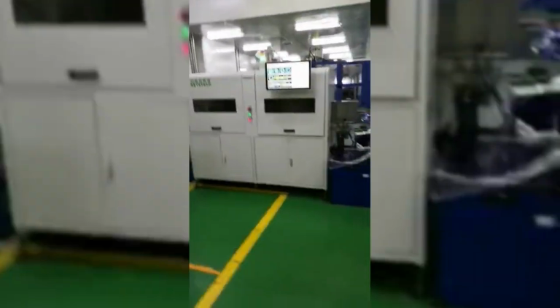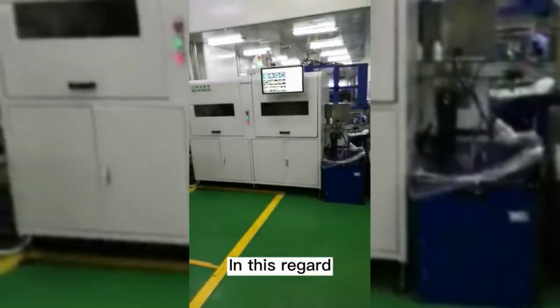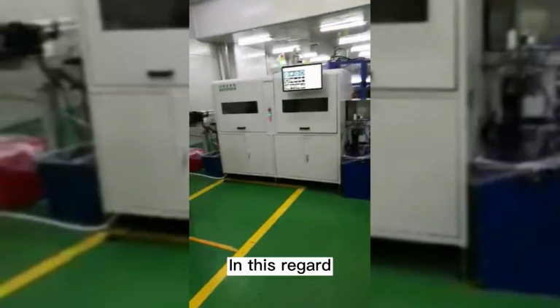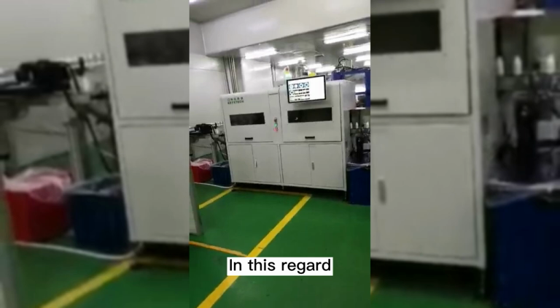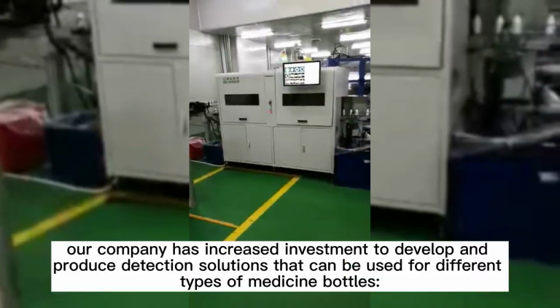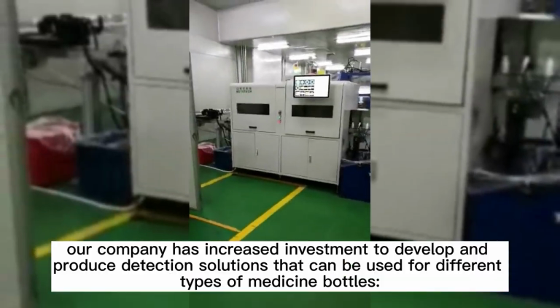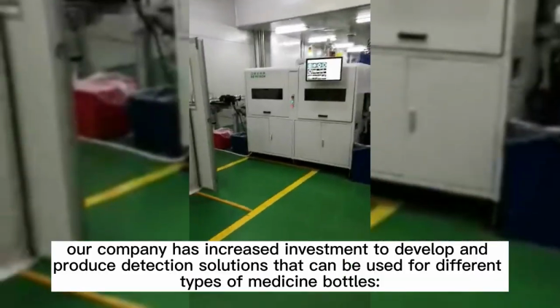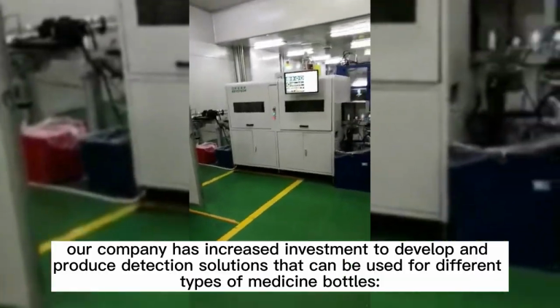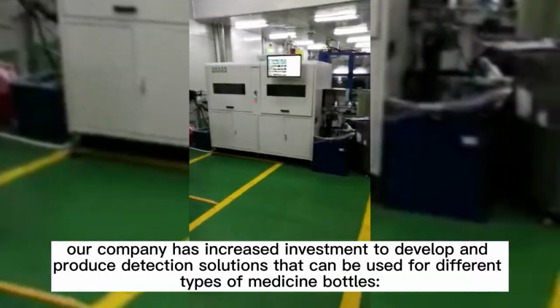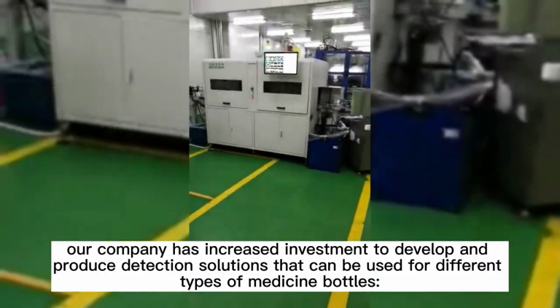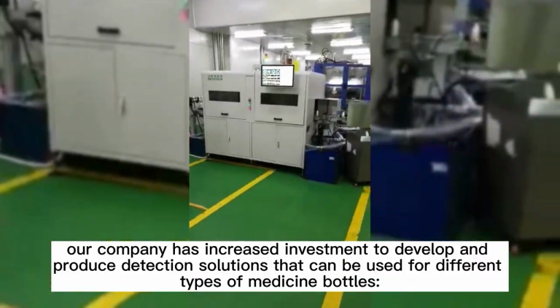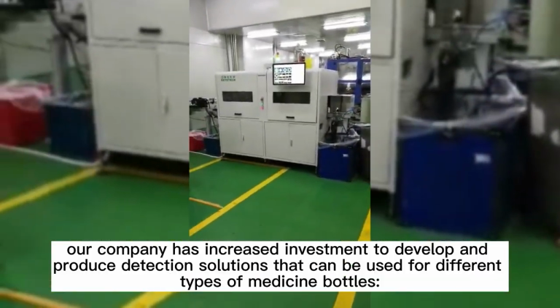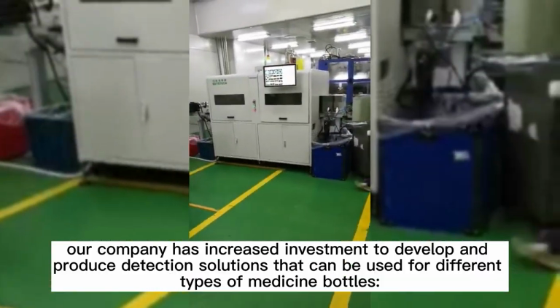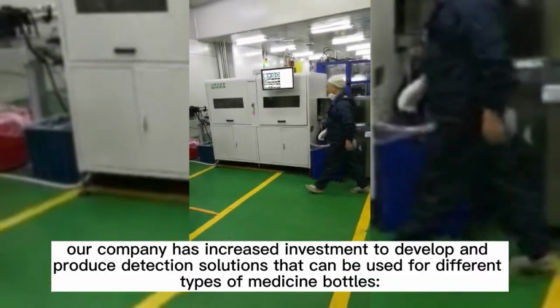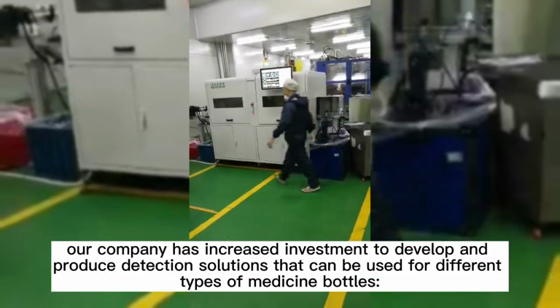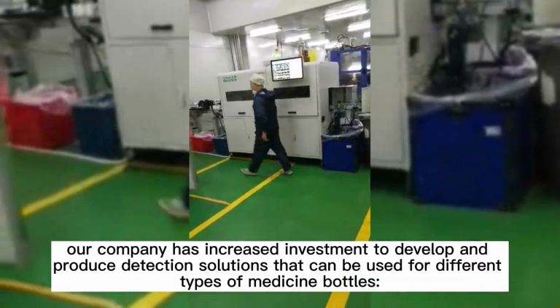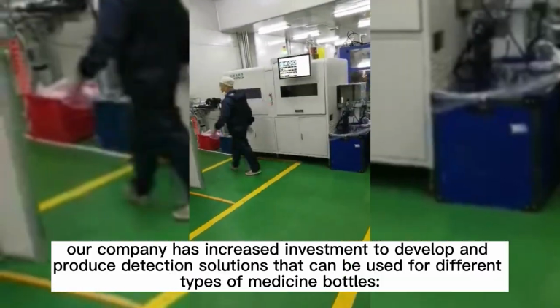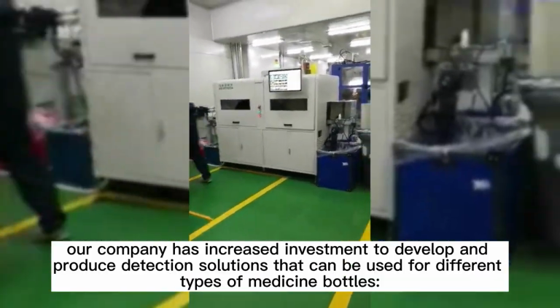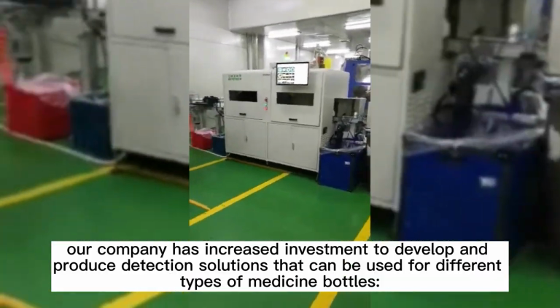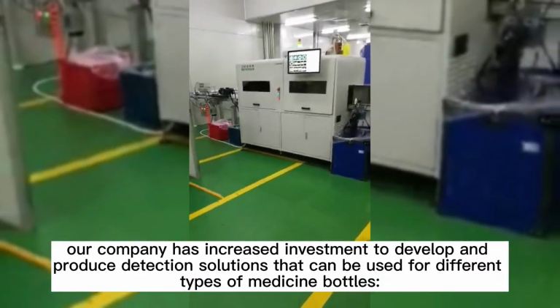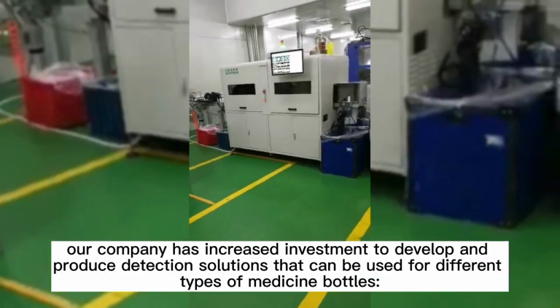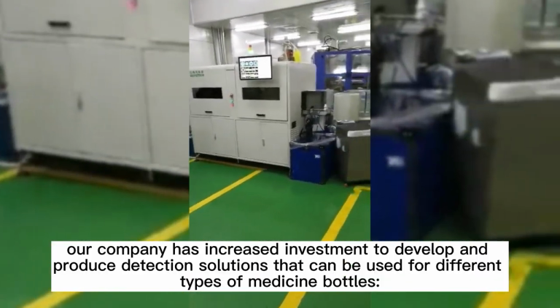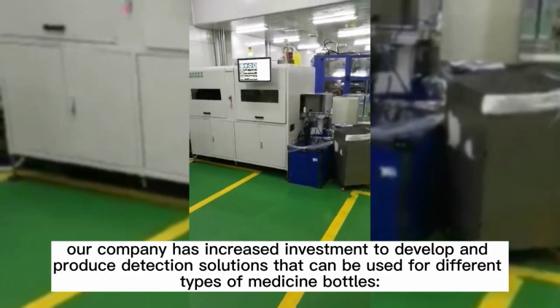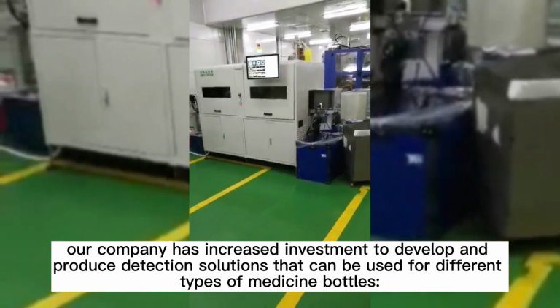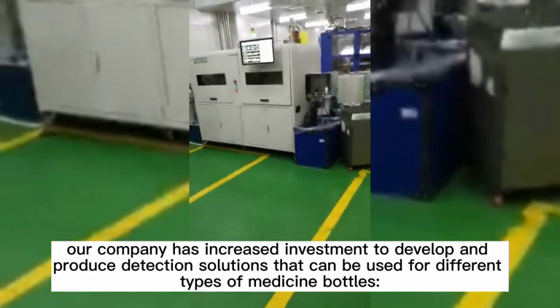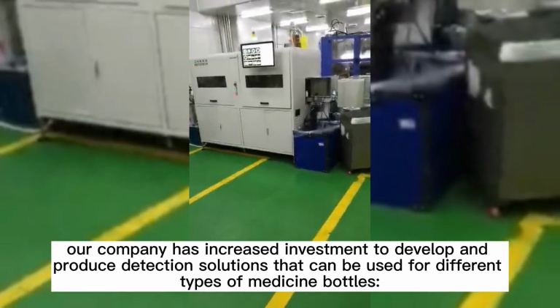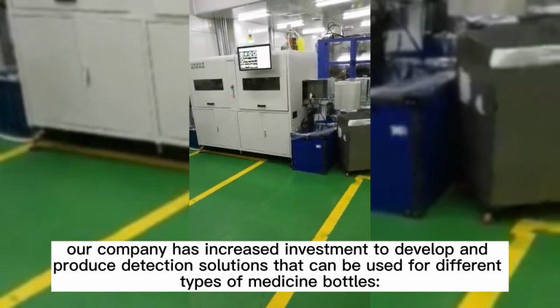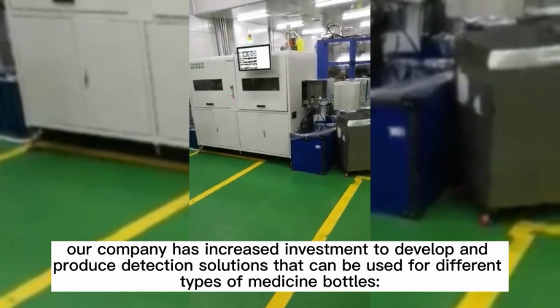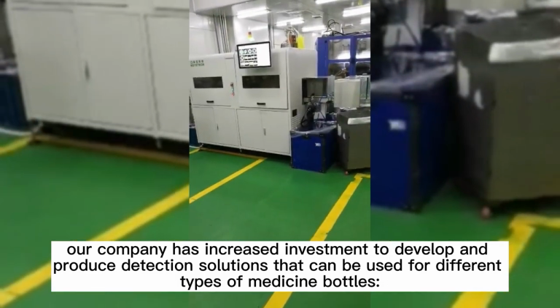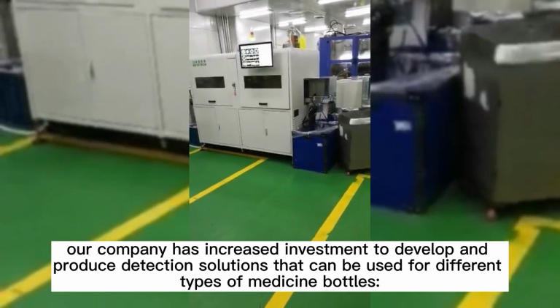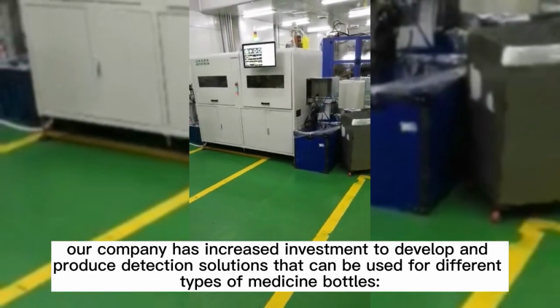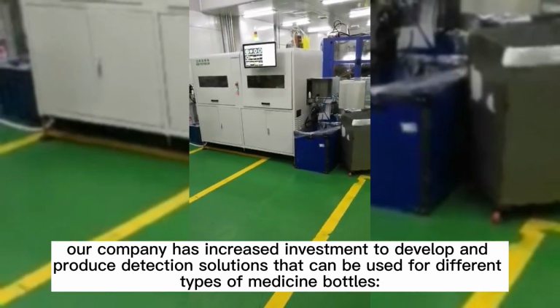In this regard, our company has increased investment to develop and produce detection solutions that can be used for different types of medicine bottles.